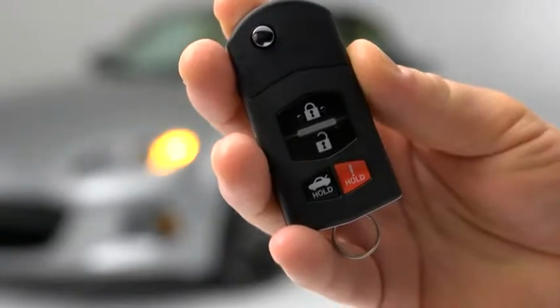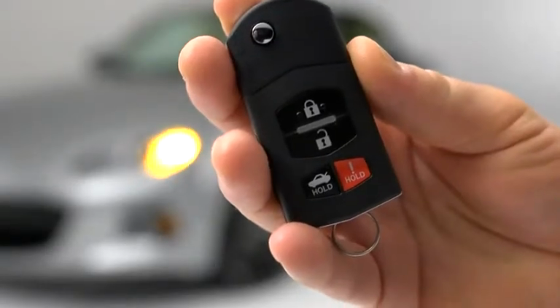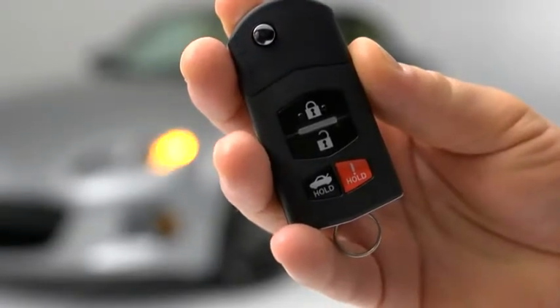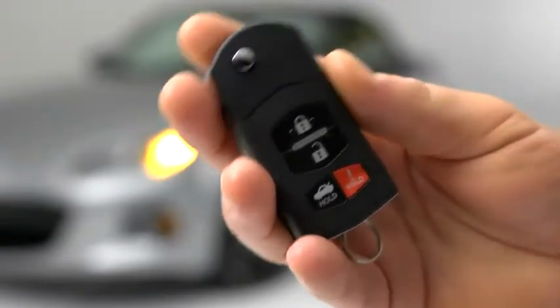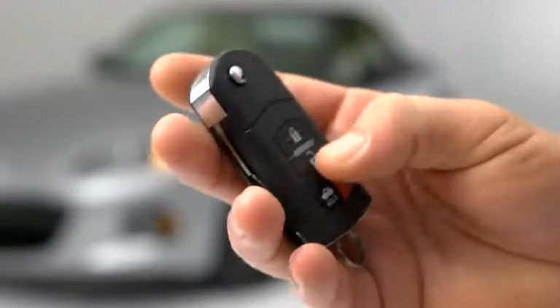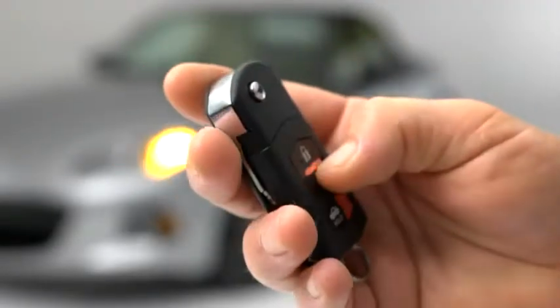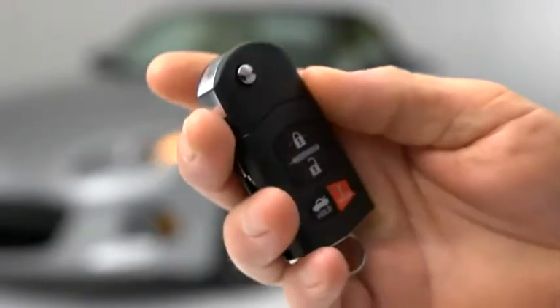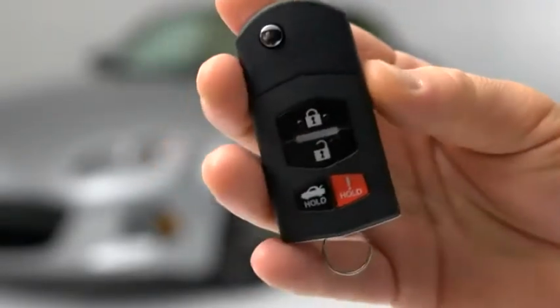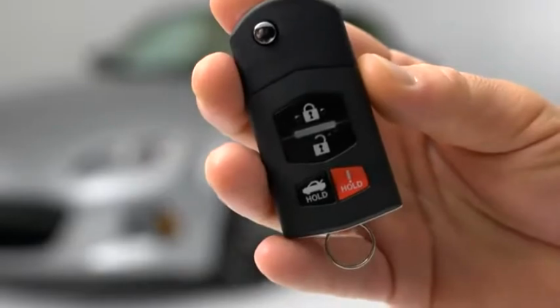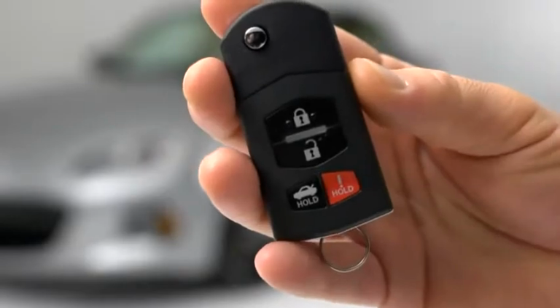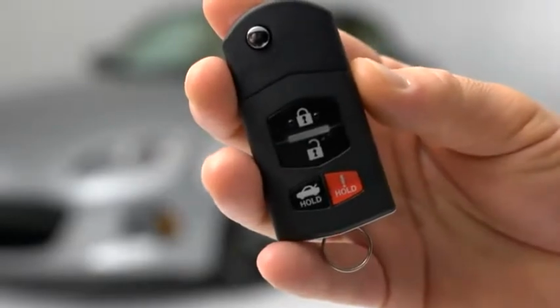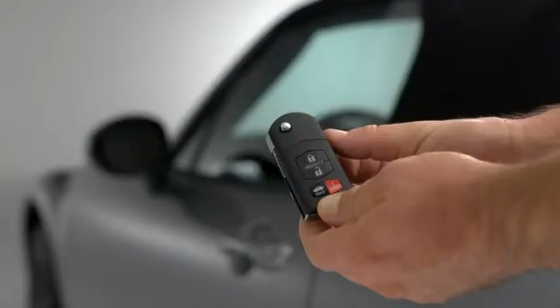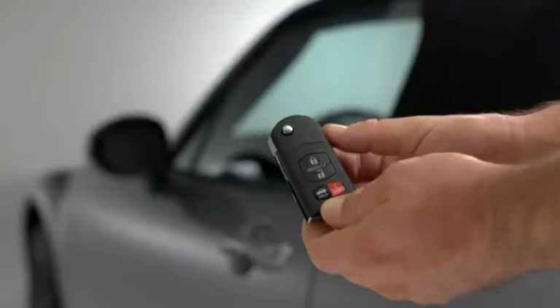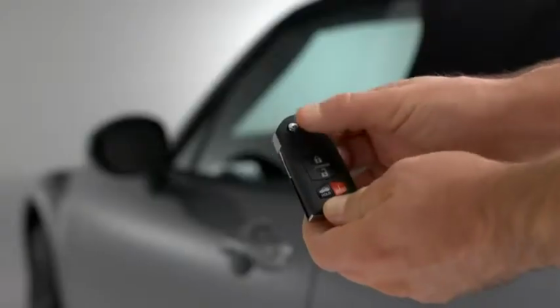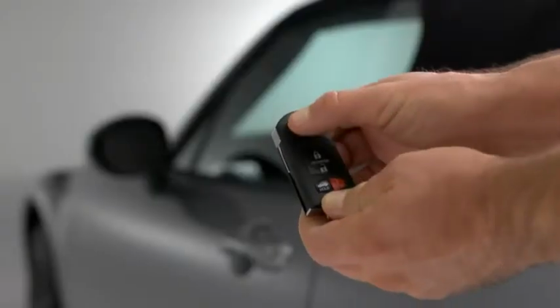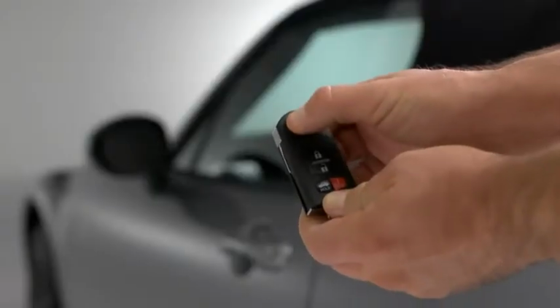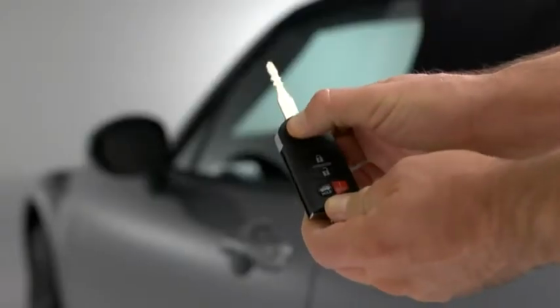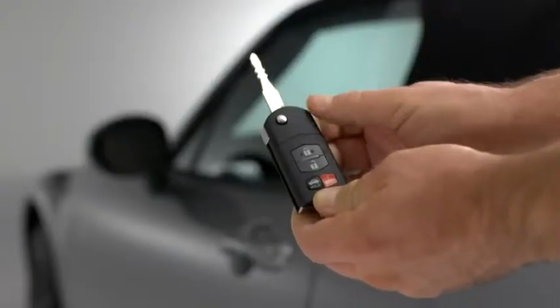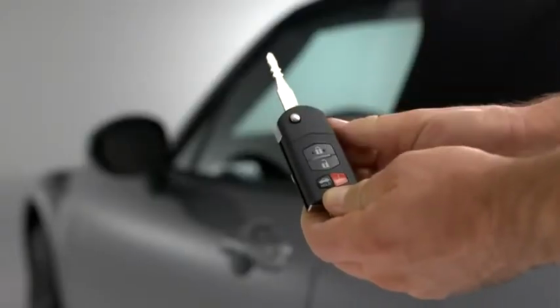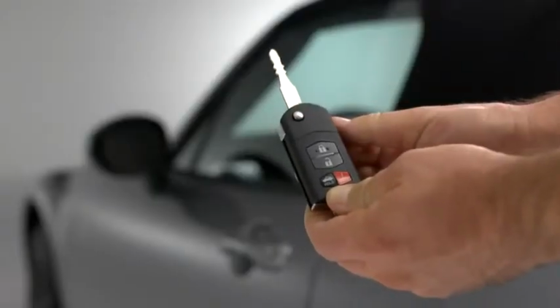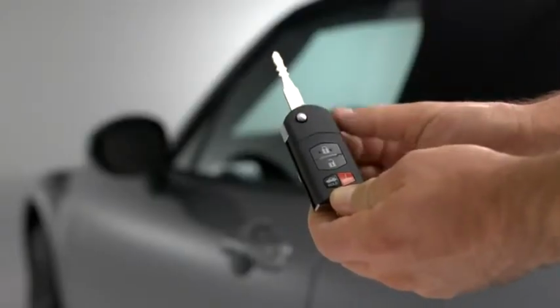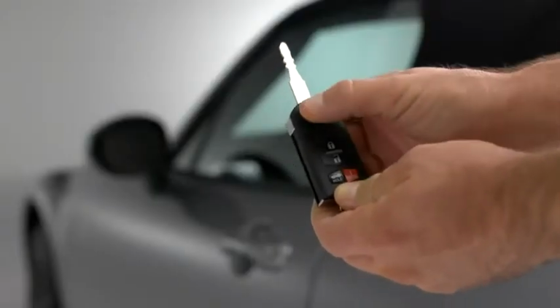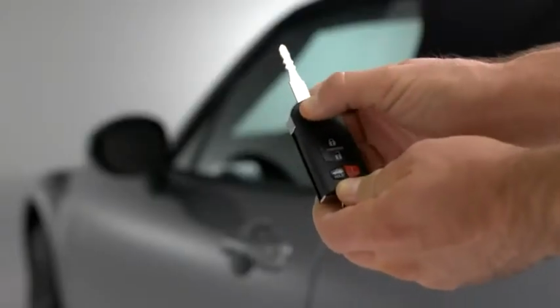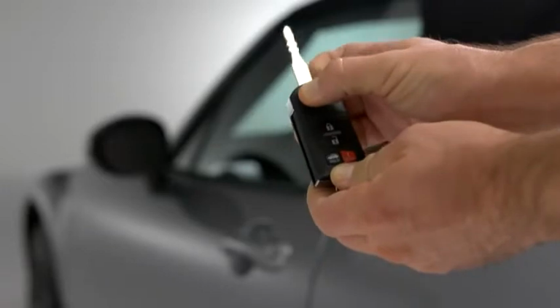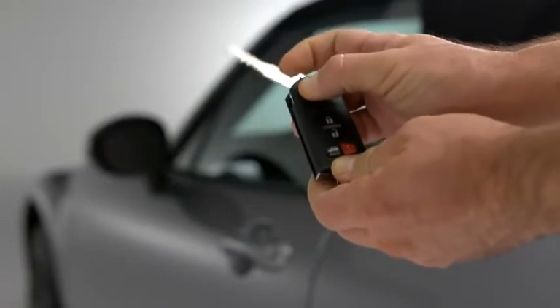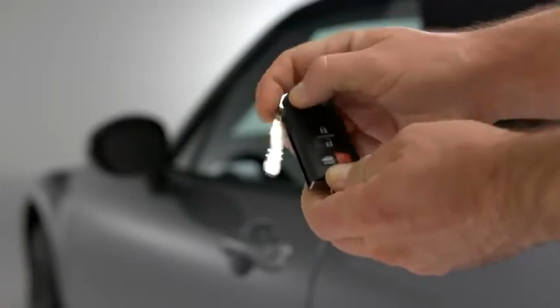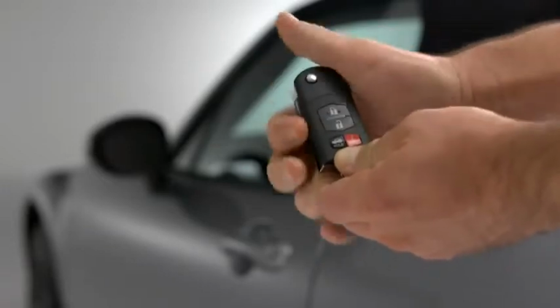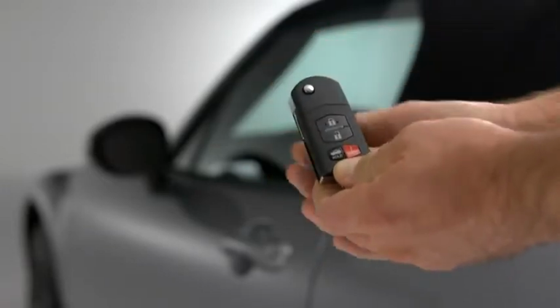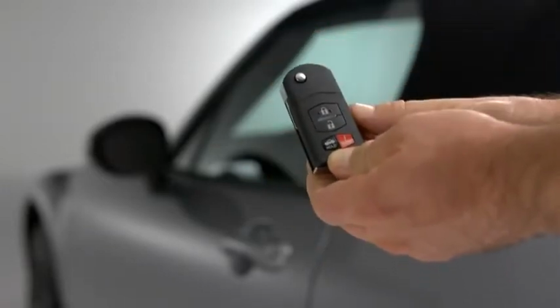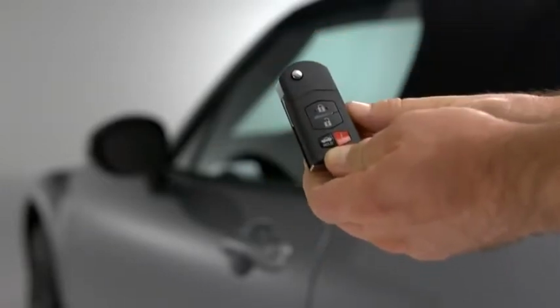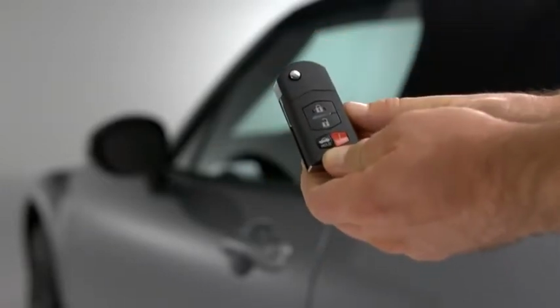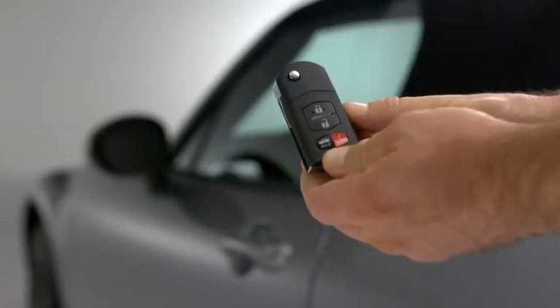To turn off this alarm, press any button on the transmitter. To extend the key, press the release button. To retract the key, rotate it into the holder while pressing the release button.